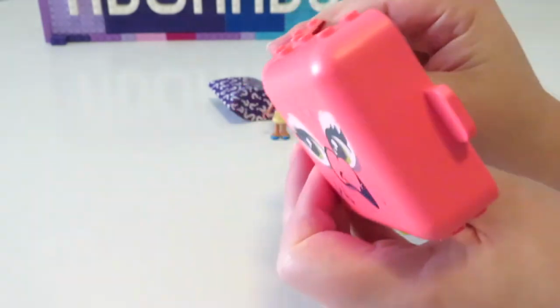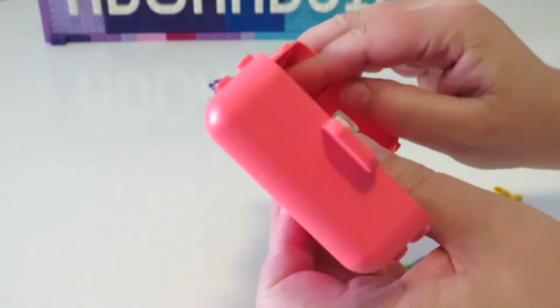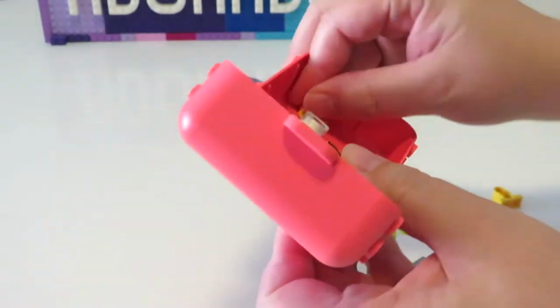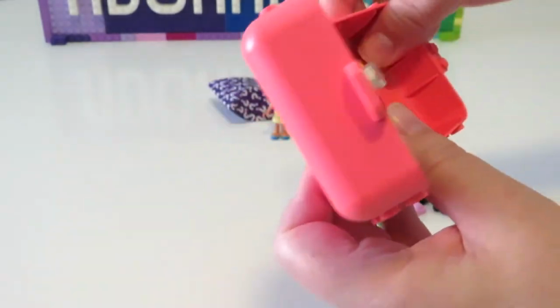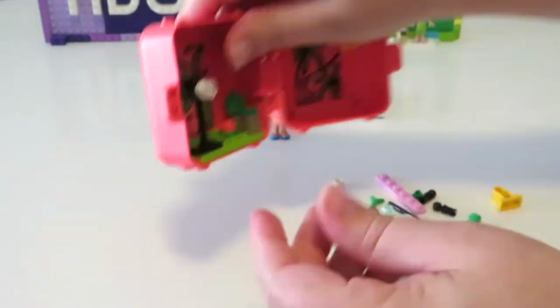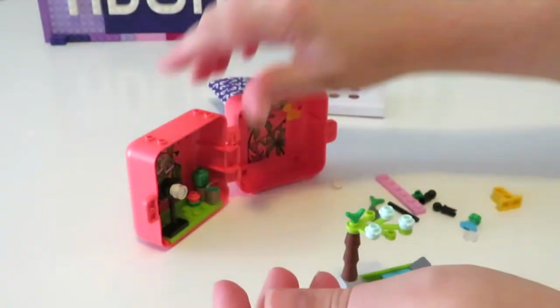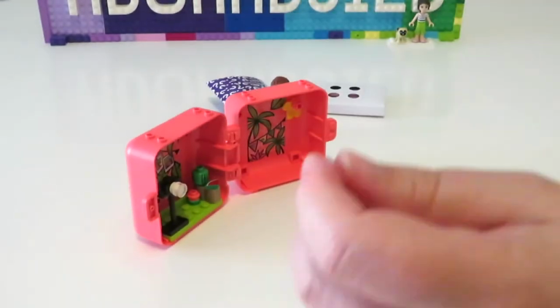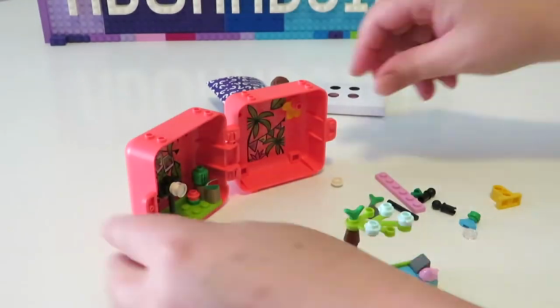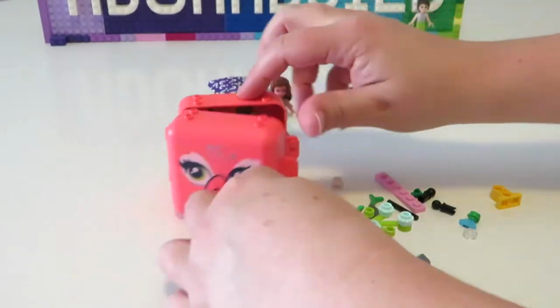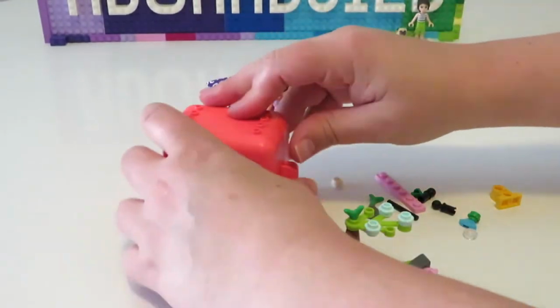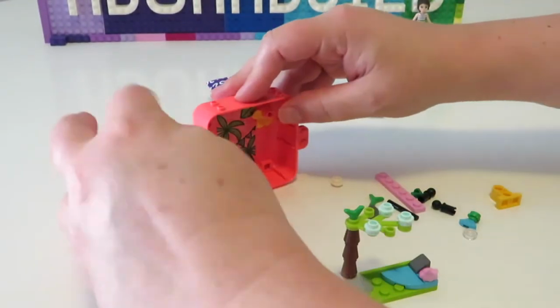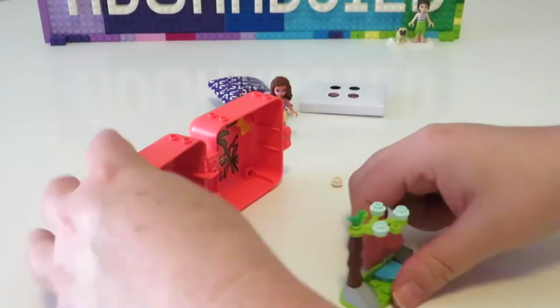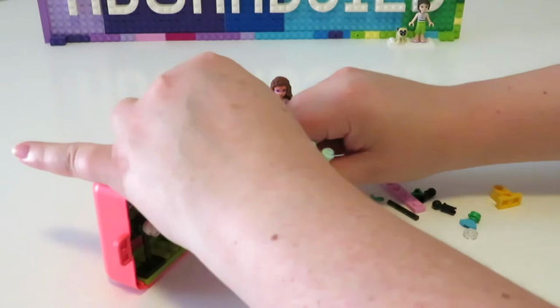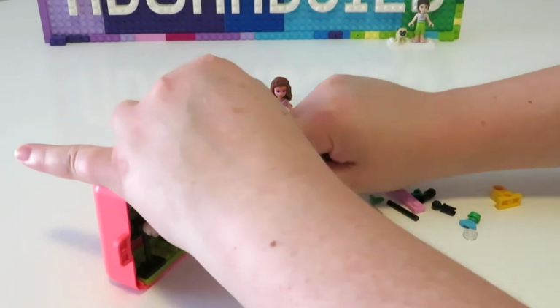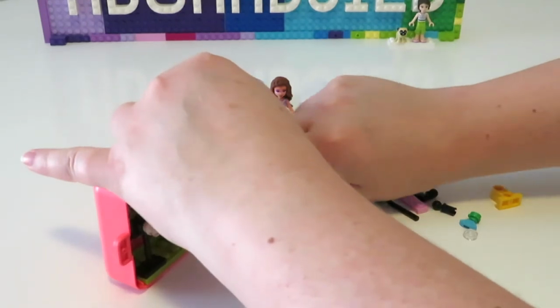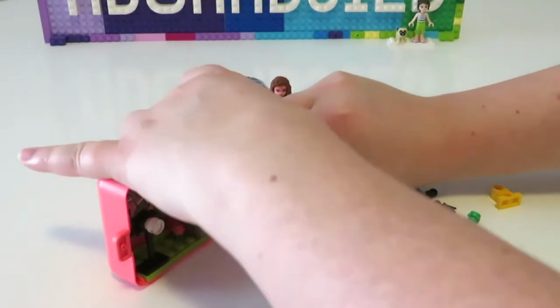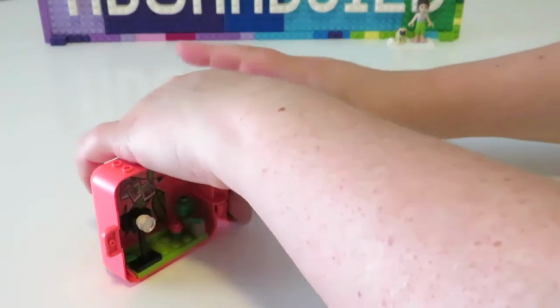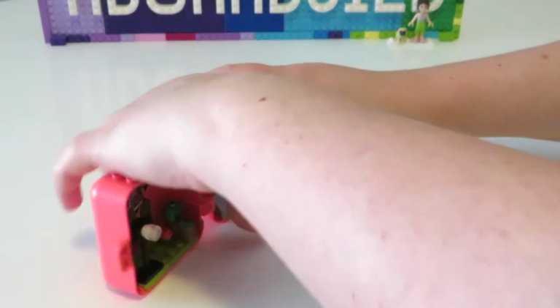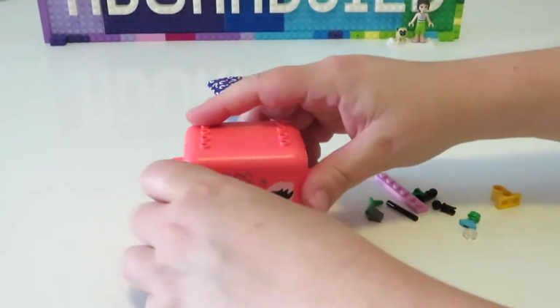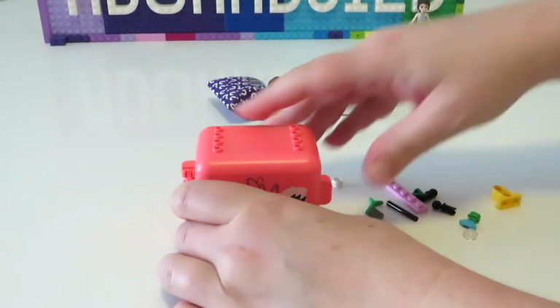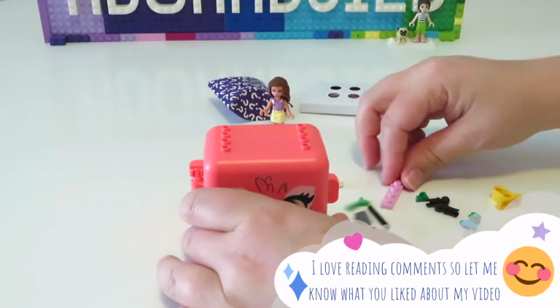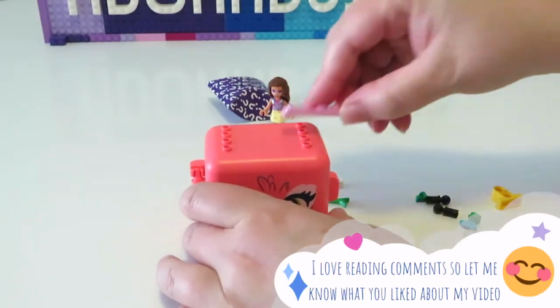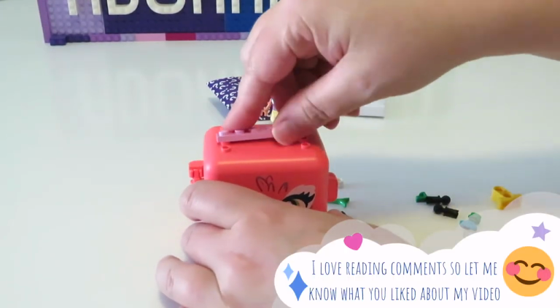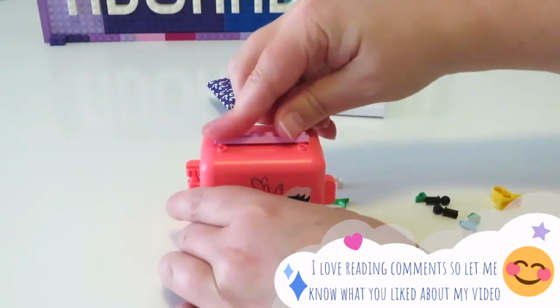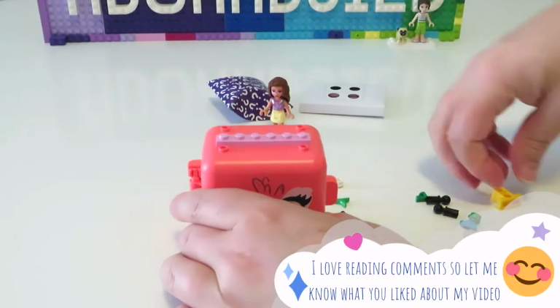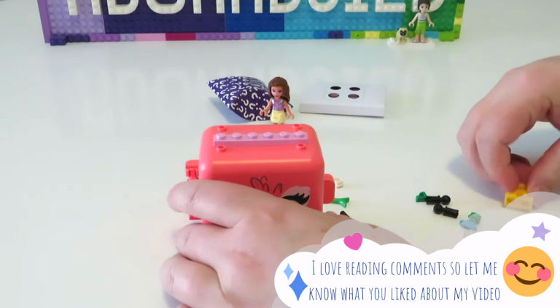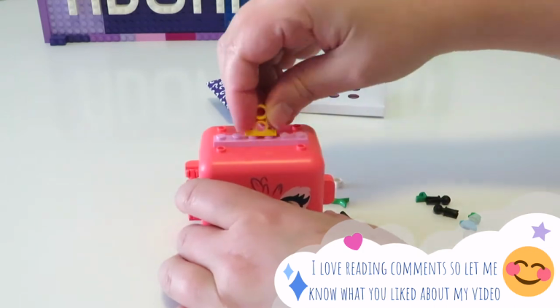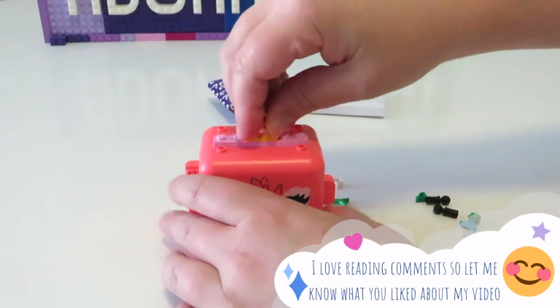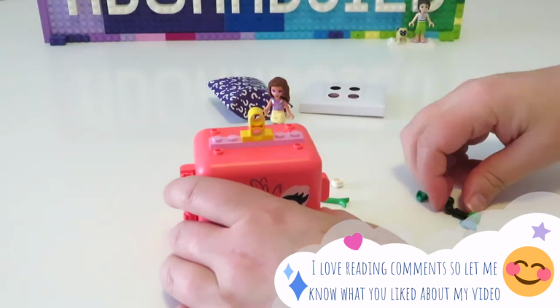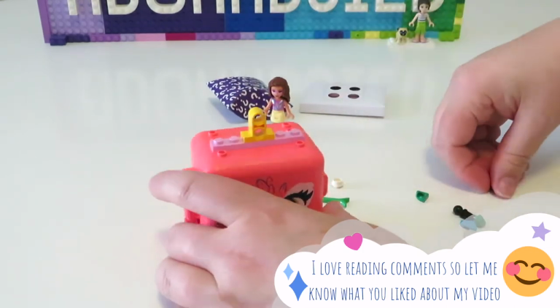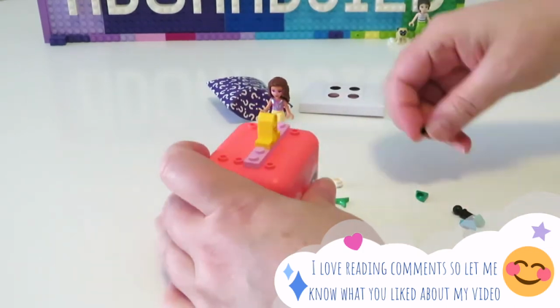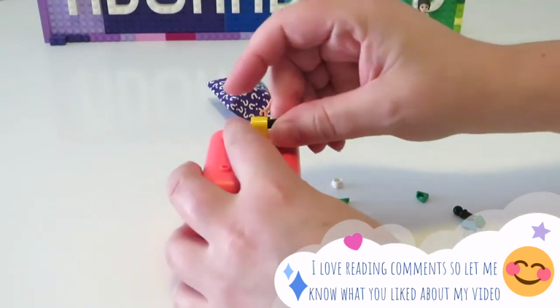You can also see that I accidentally put the first section in on the wrong side. I'm also adding one of the spare coral flowers on top of the yellow leaves — that's just because I think that that looks nice.